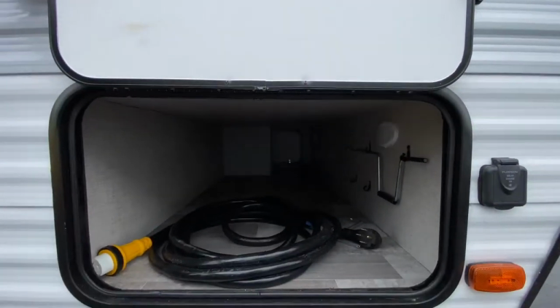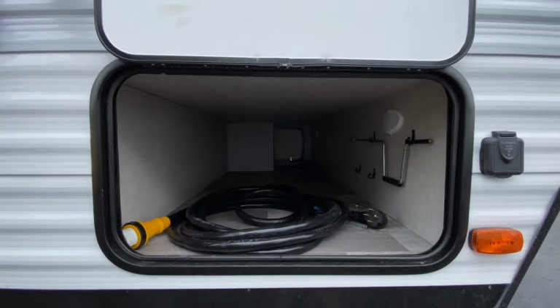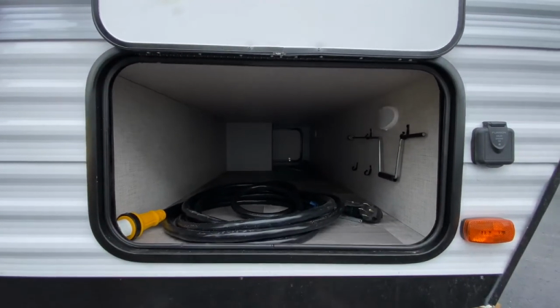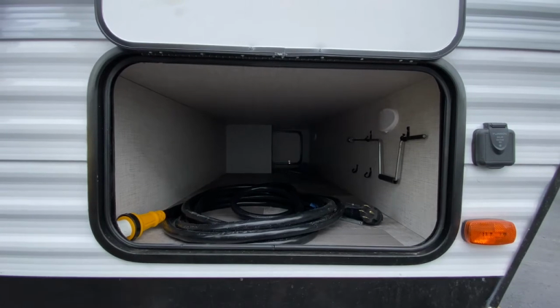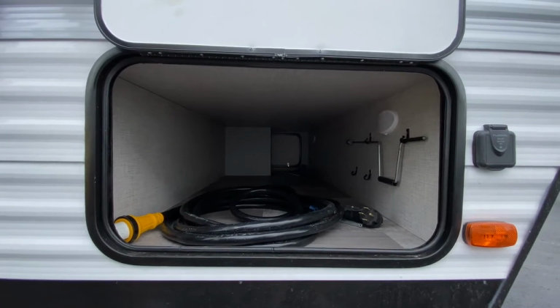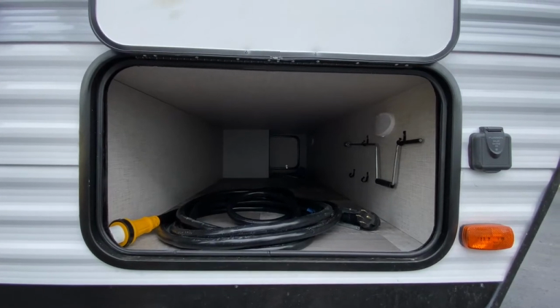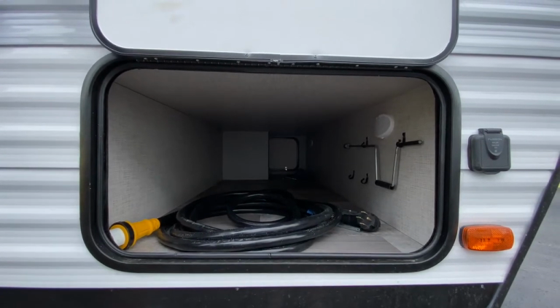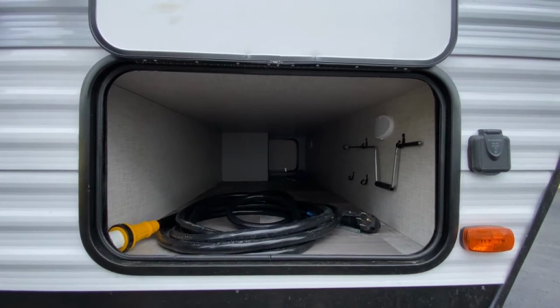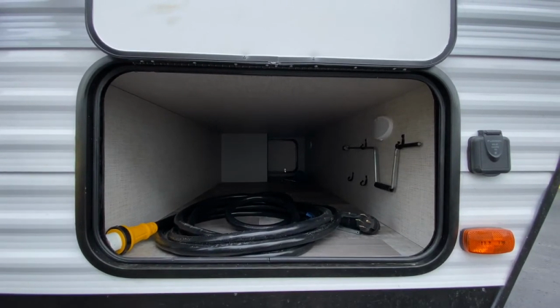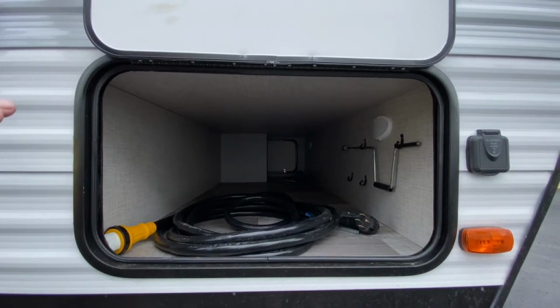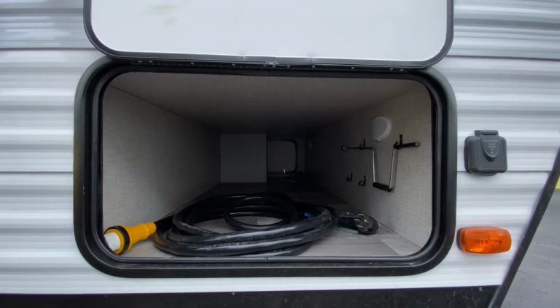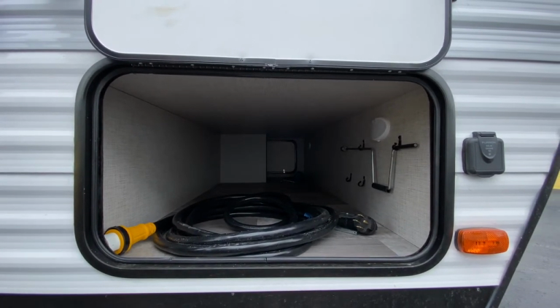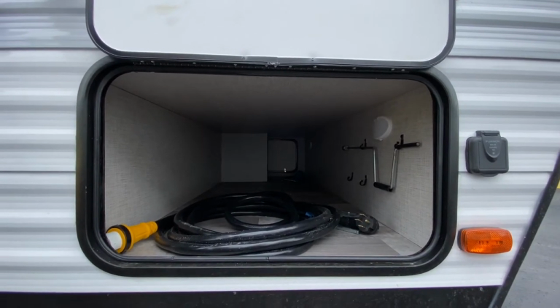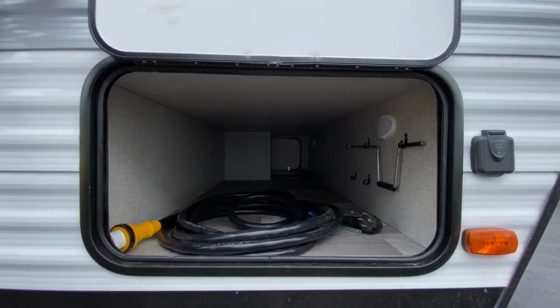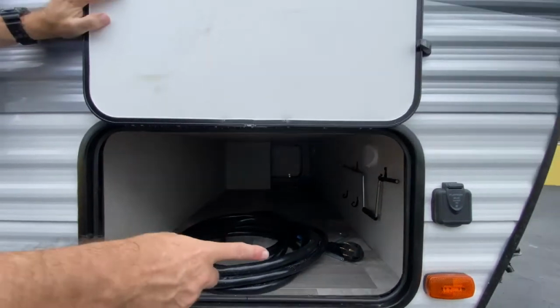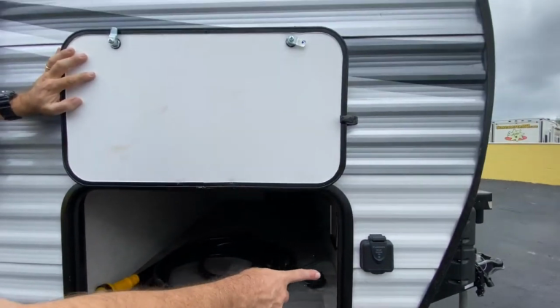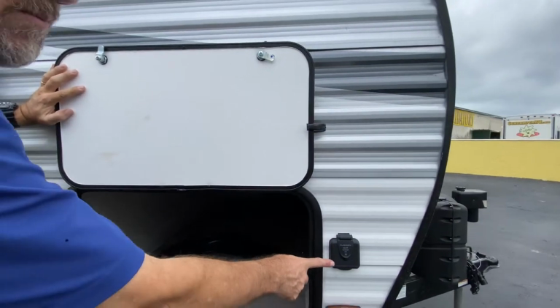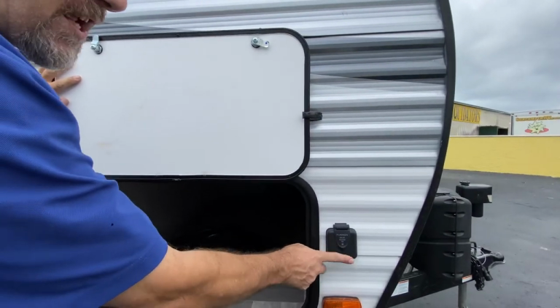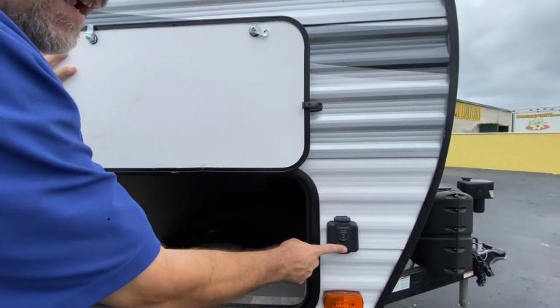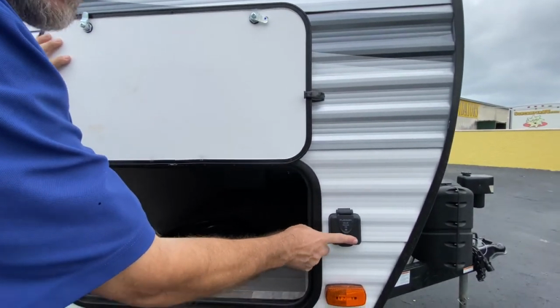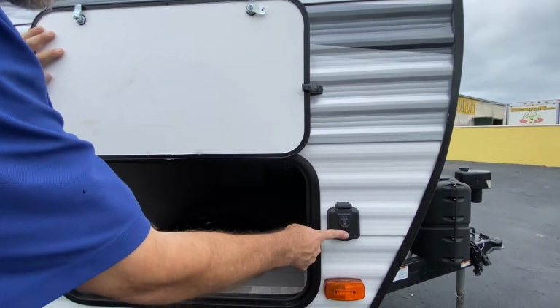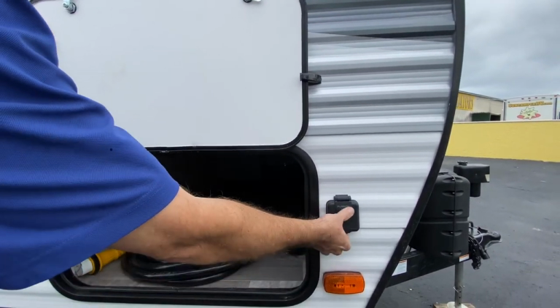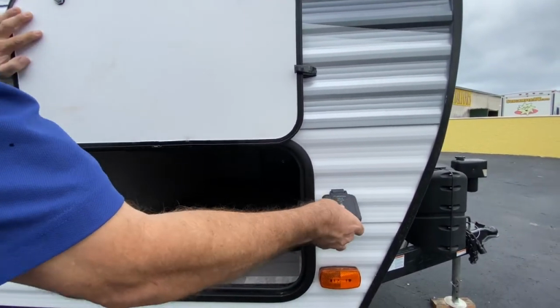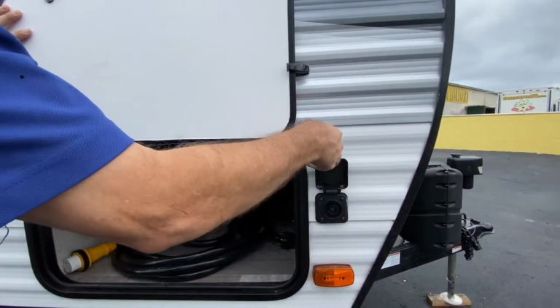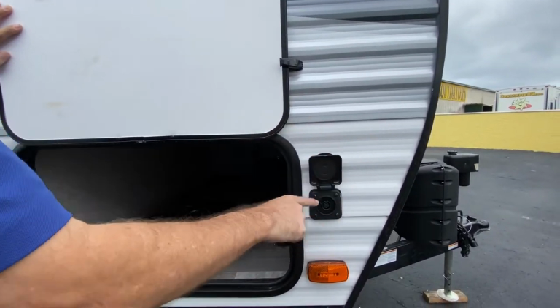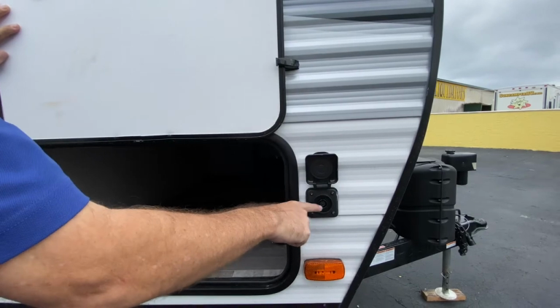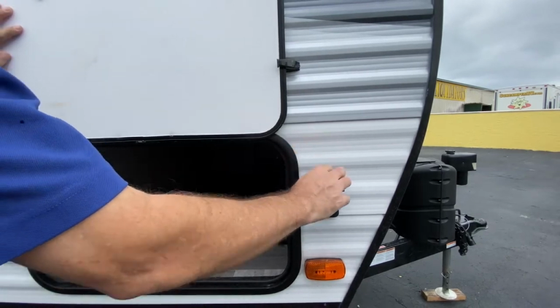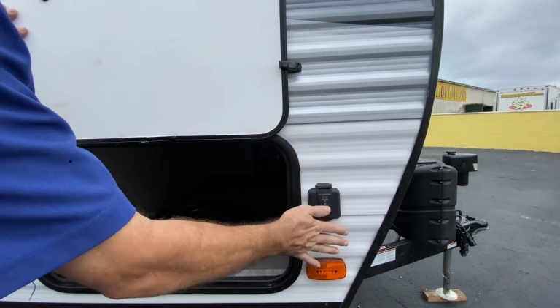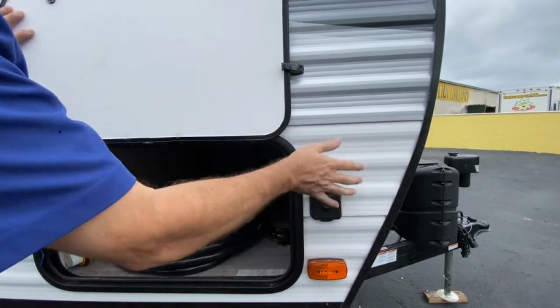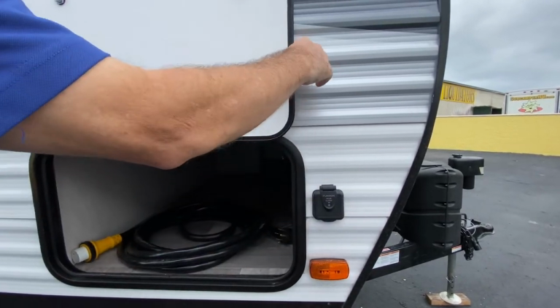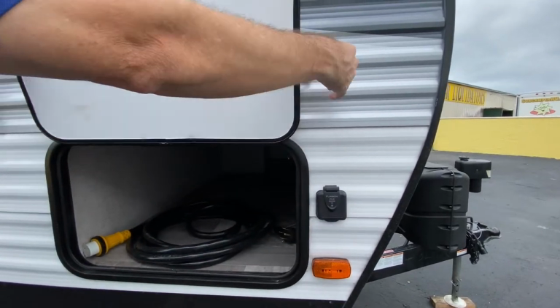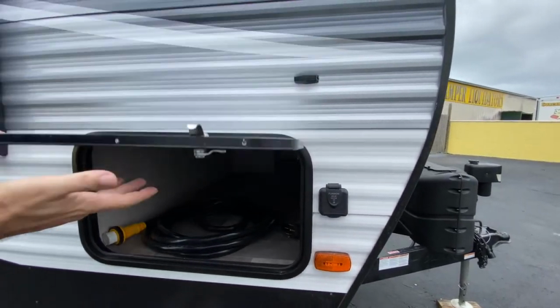Down here, again, generous storage. The opening is a little small — you could put big bins, you just have to get slightly smaller bins. If you want to do some charging, it does have a solar charger station already pre-wired in if you want to keep your batteries fresh.